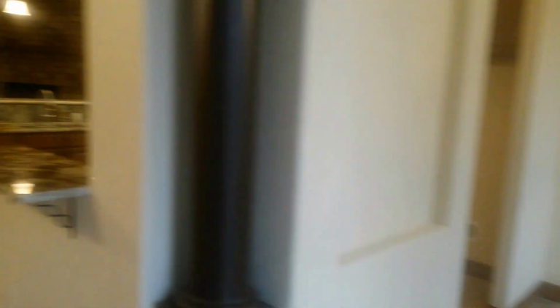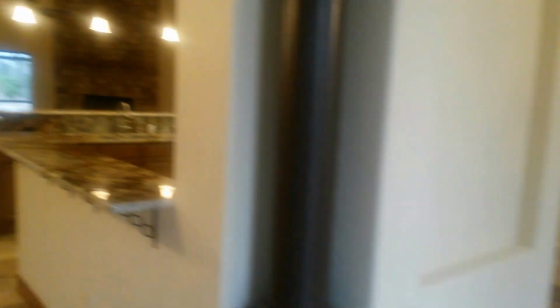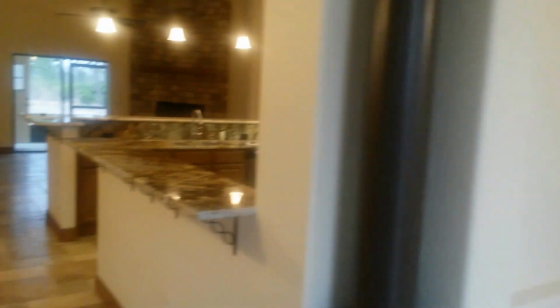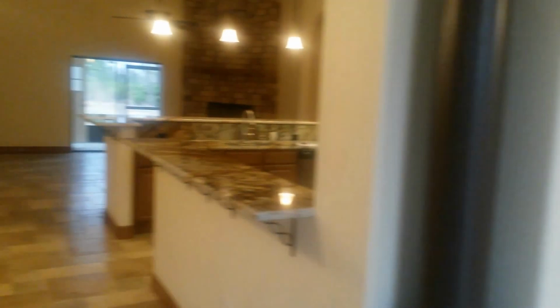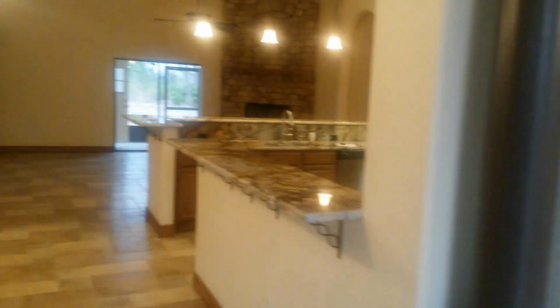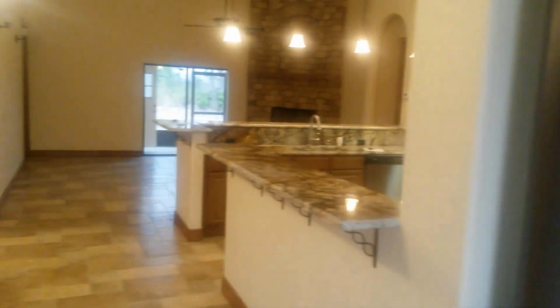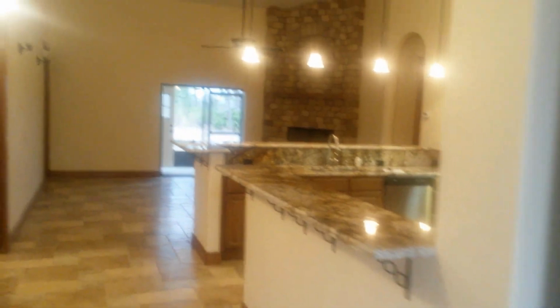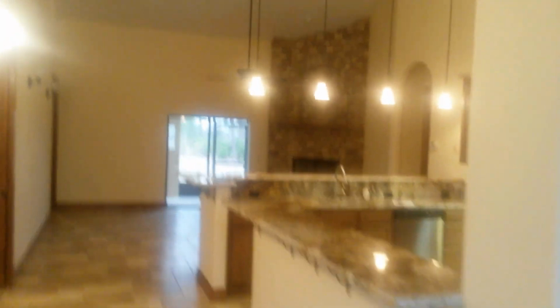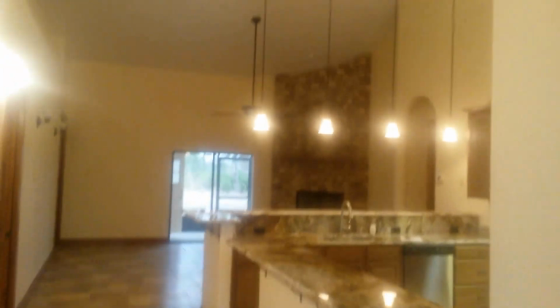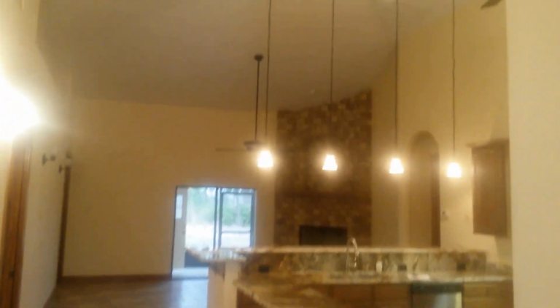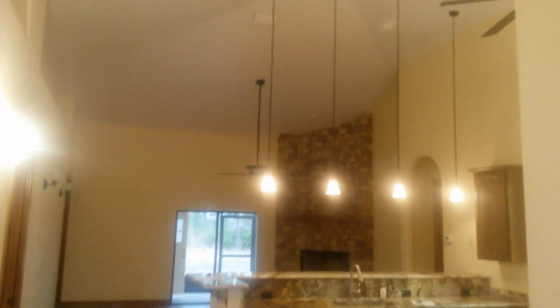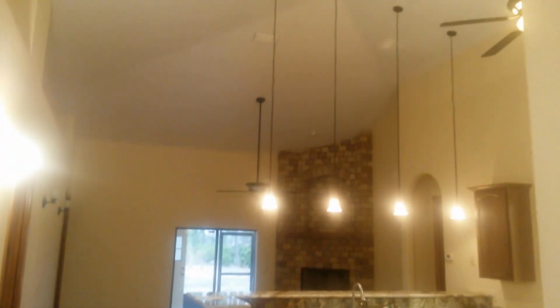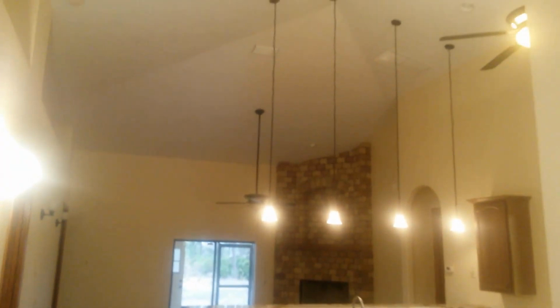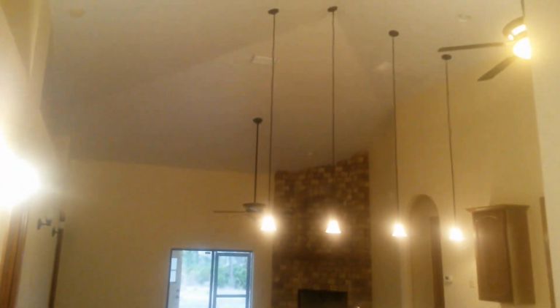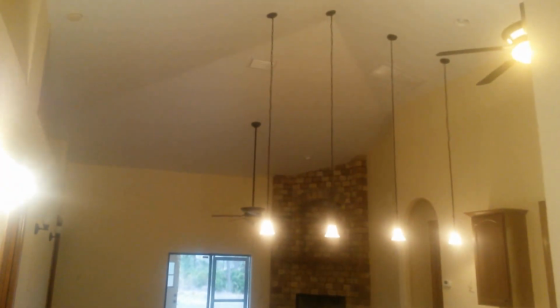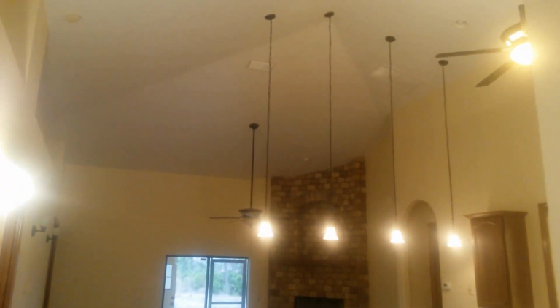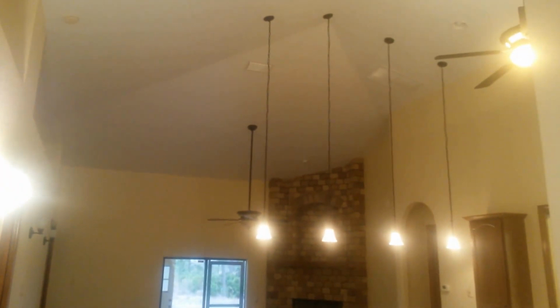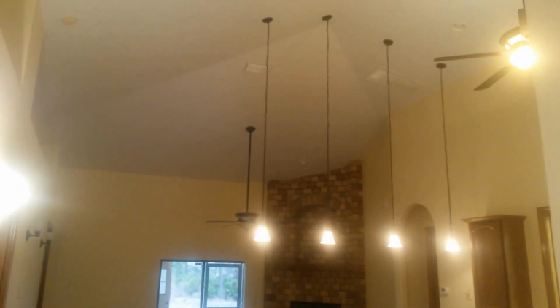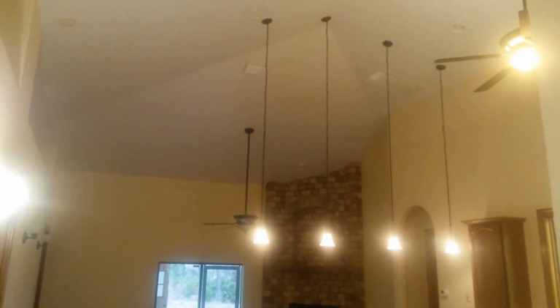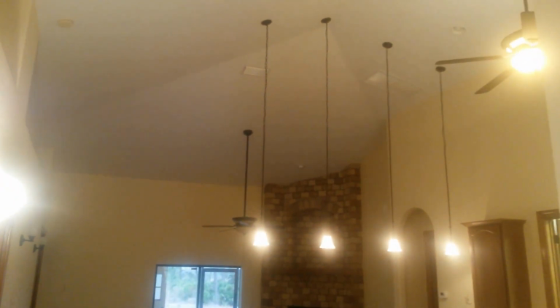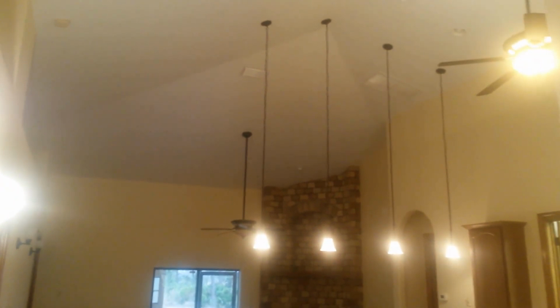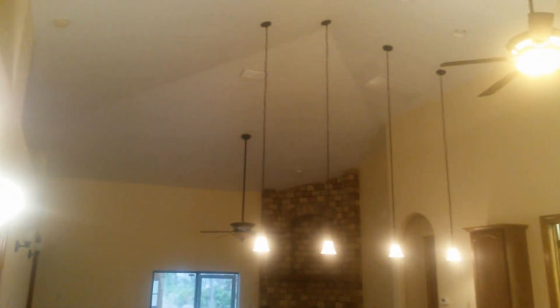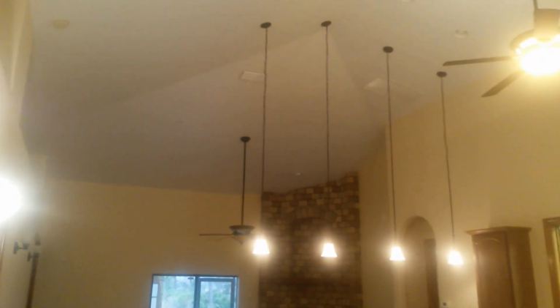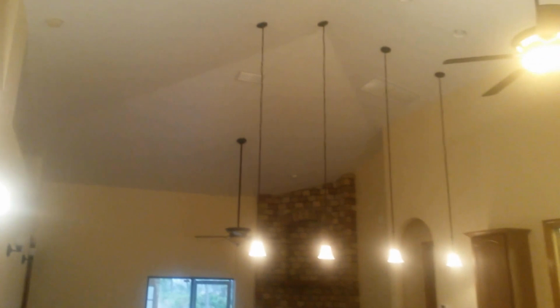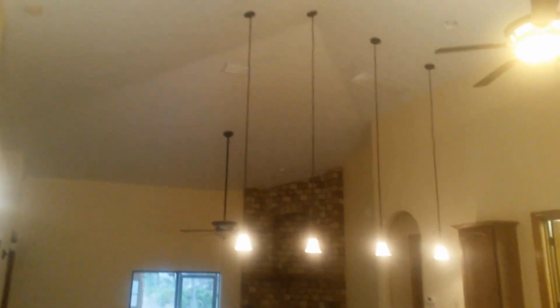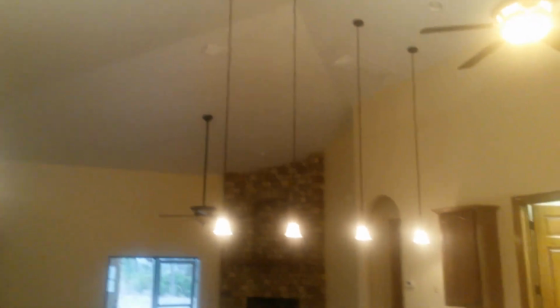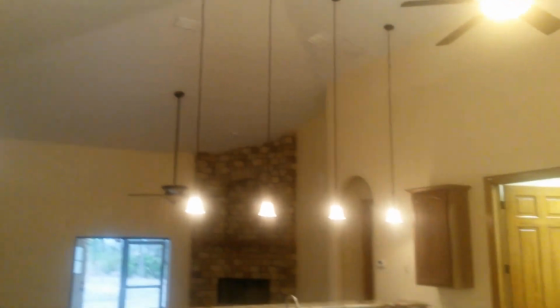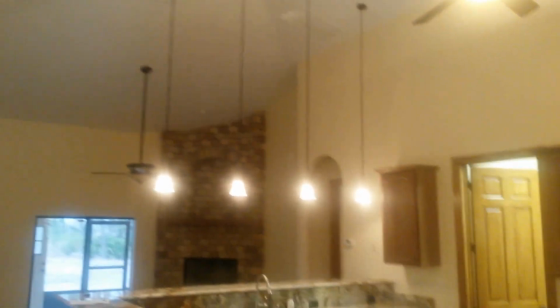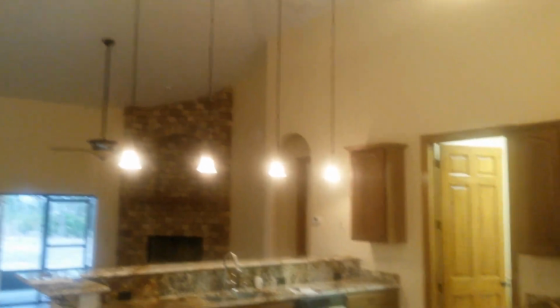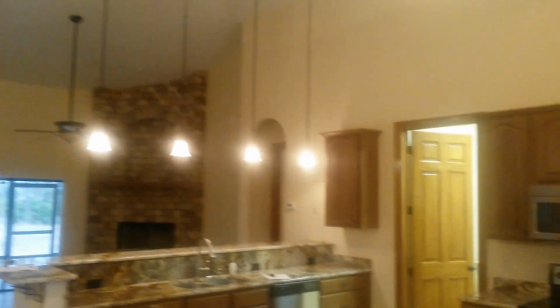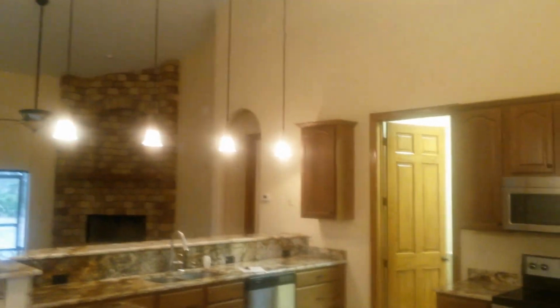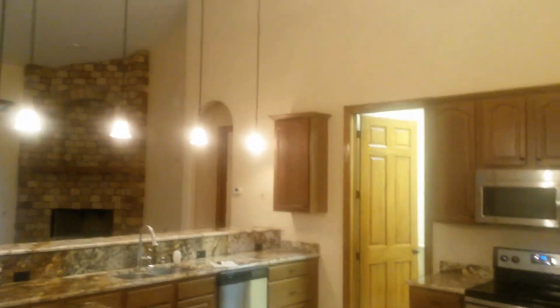Very open. Tall ceilings — extremely tall volume ceilings. Watch these eight-foot doors as we're going through.